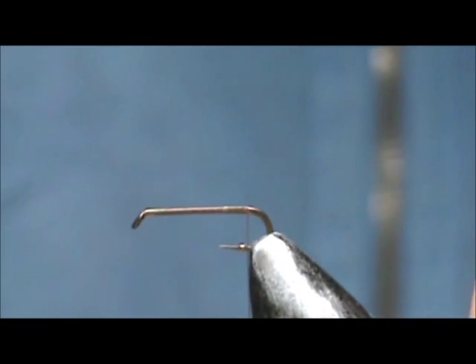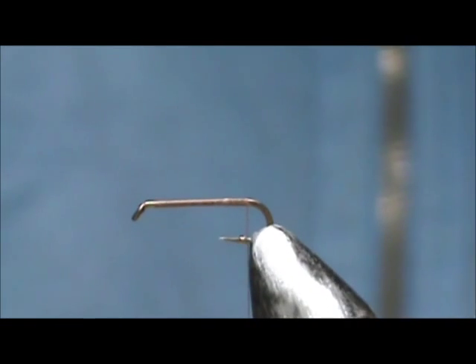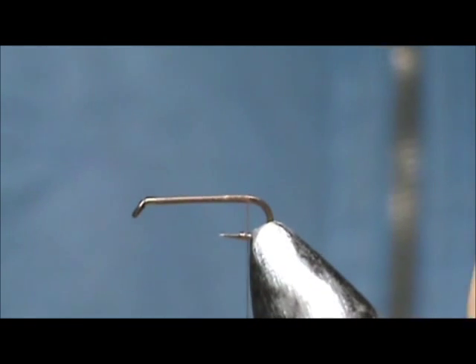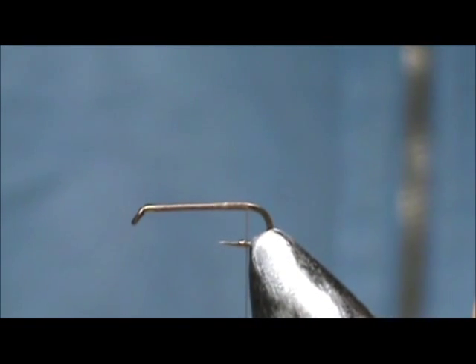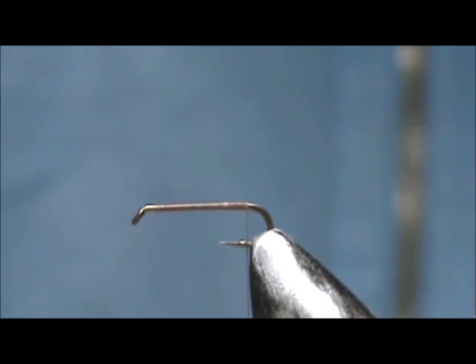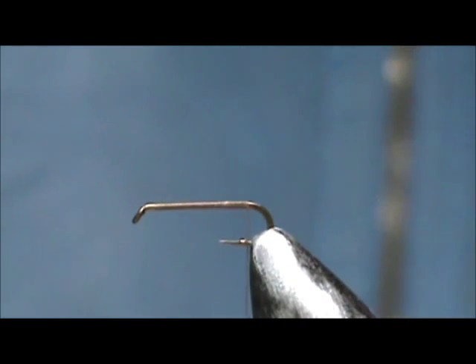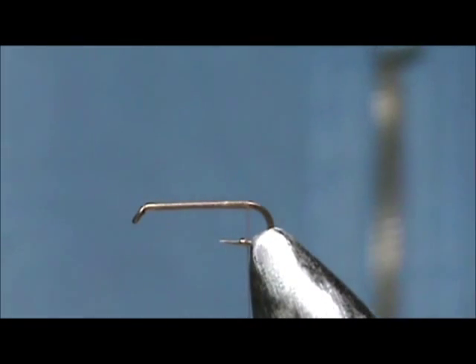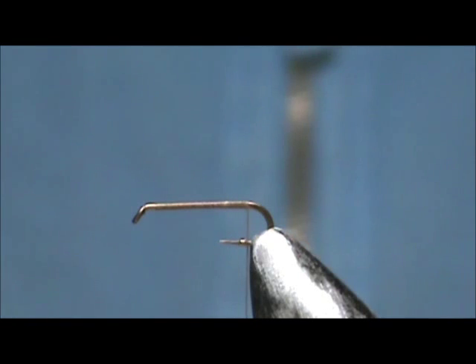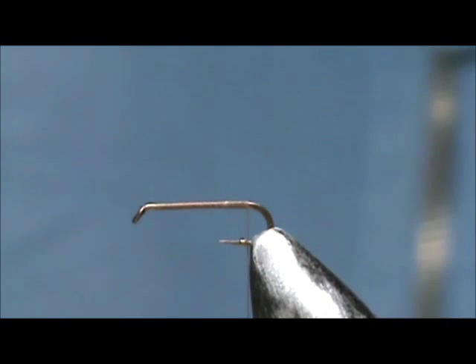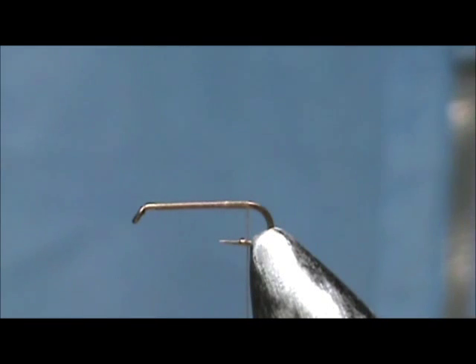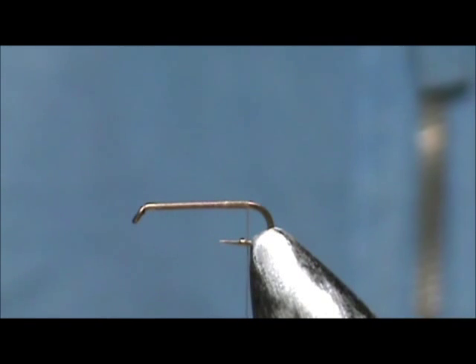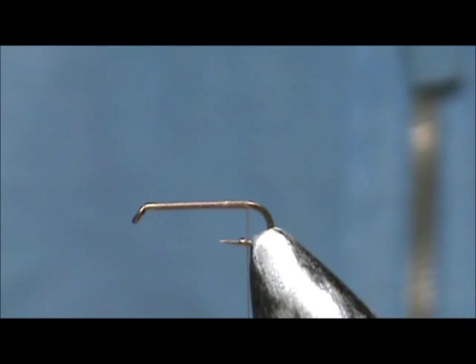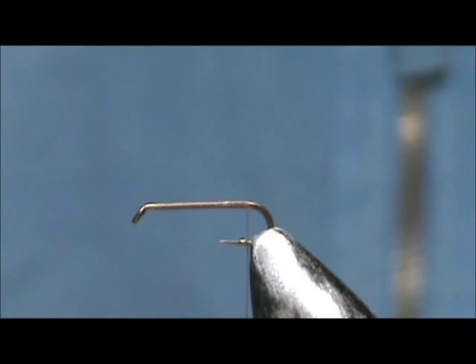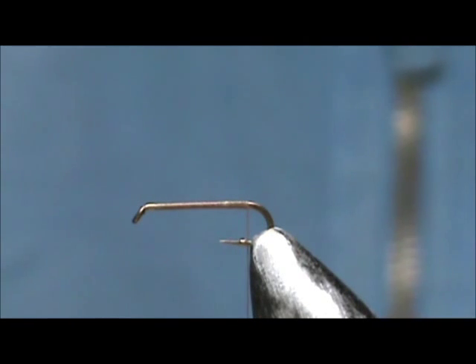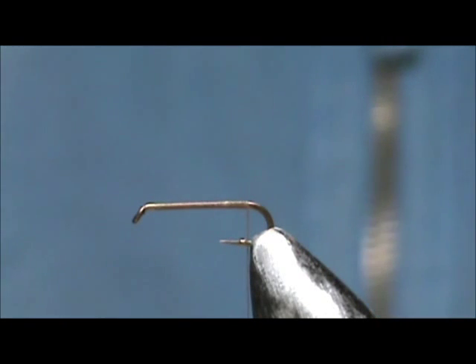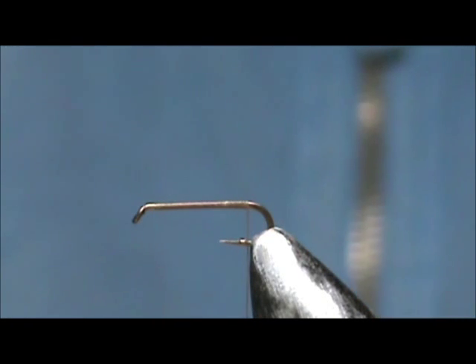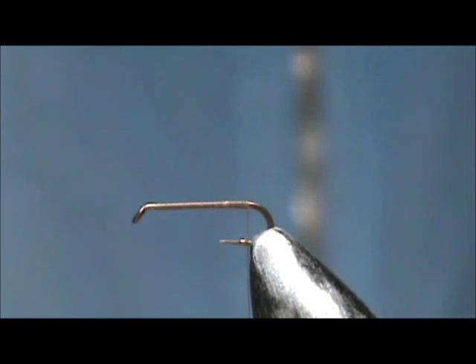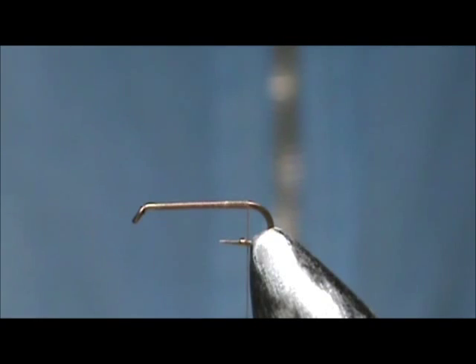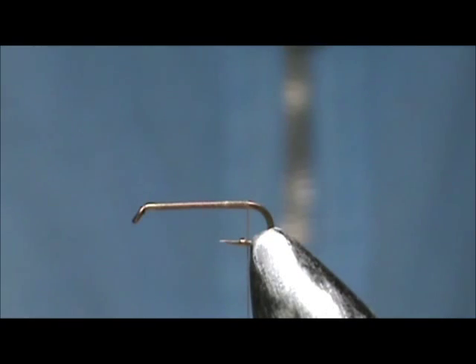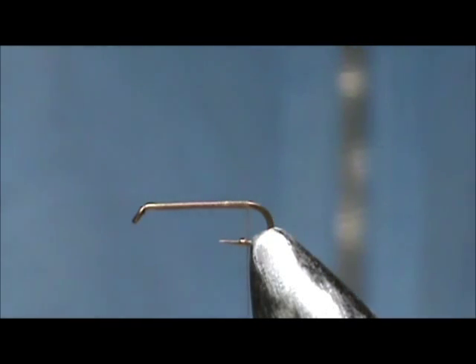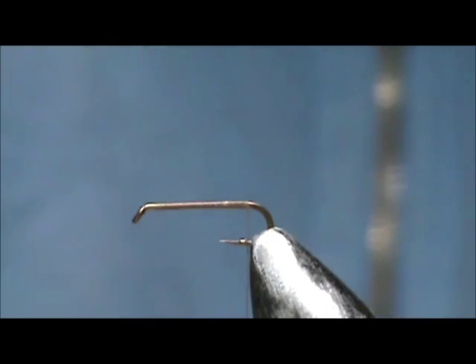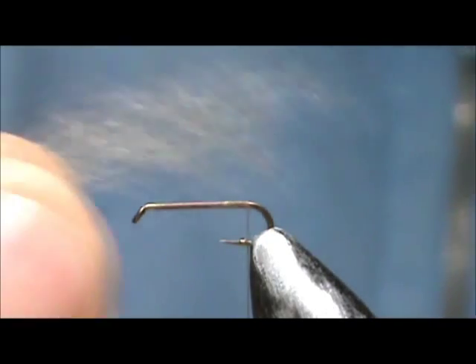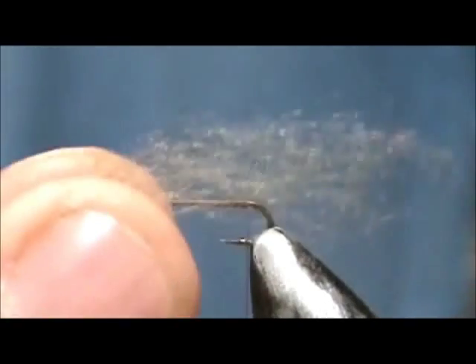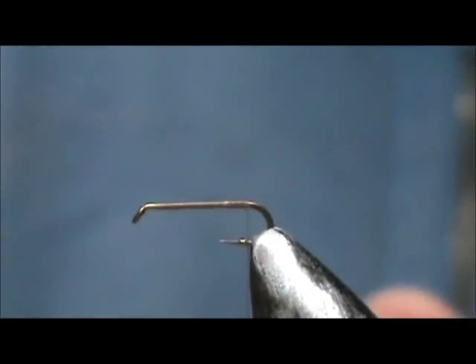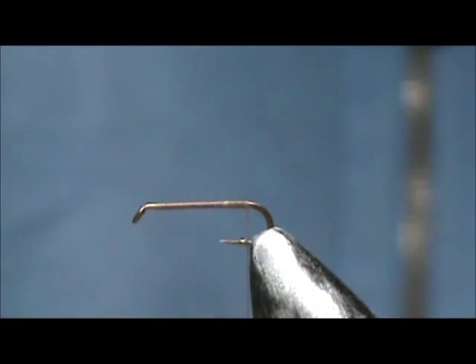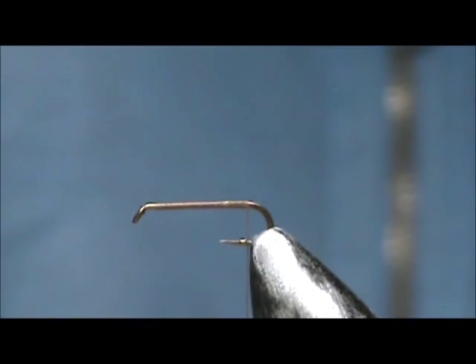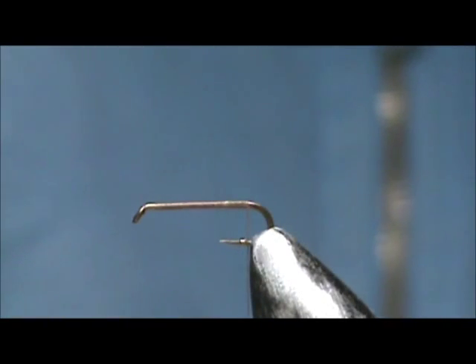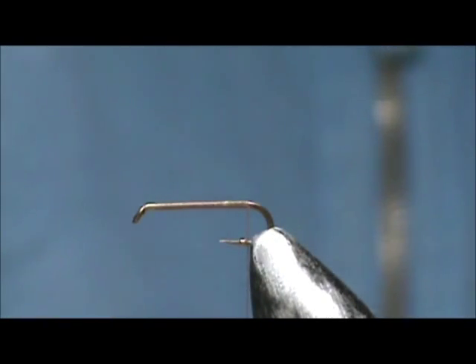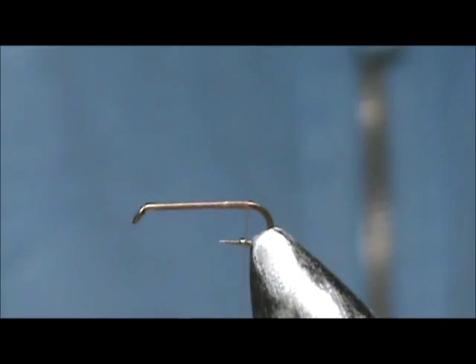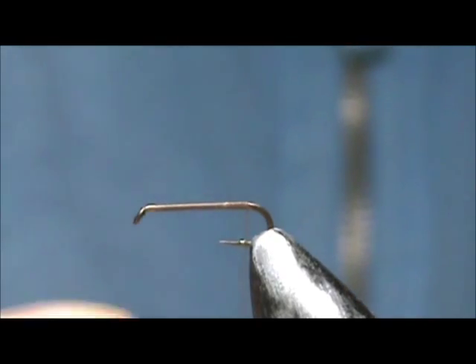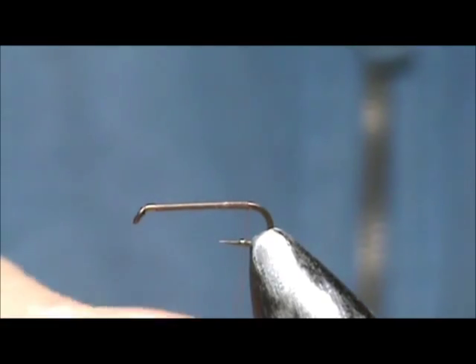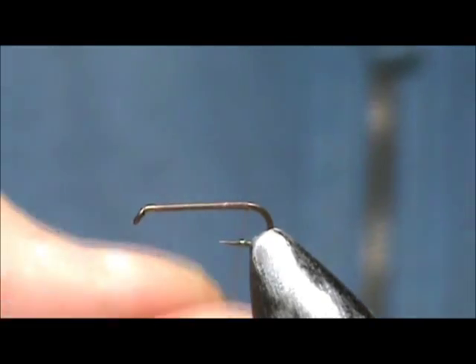Little brown and little black stoneflies will be hatching in about two weeks from now. For the body I'm going to use brown superfine dubbing. This is a really easy fly.